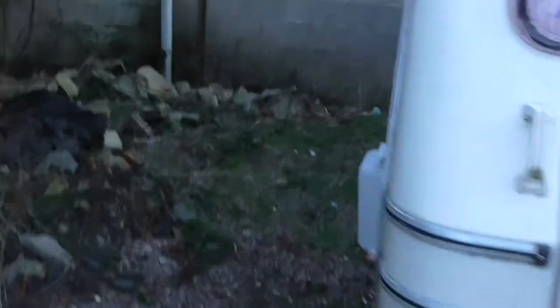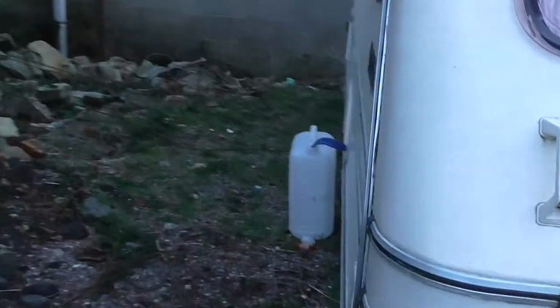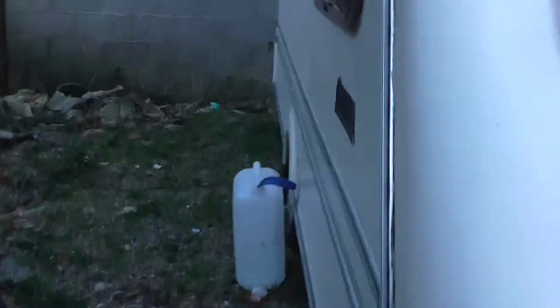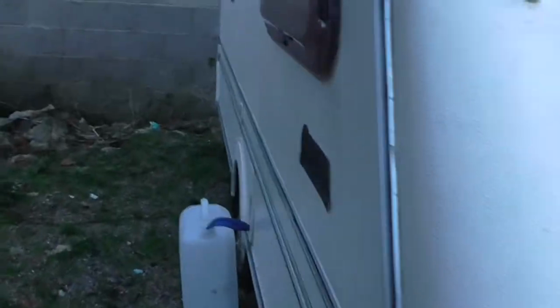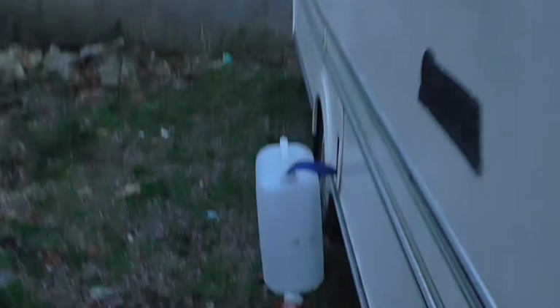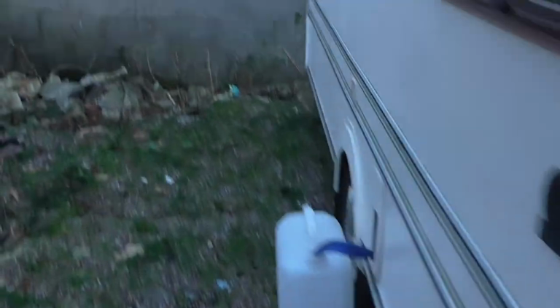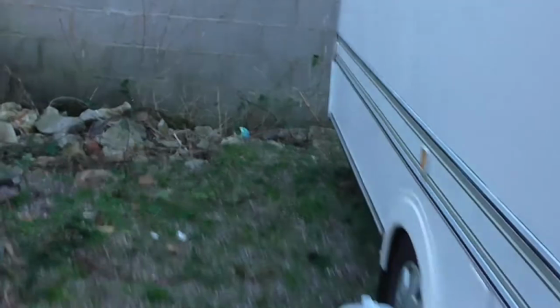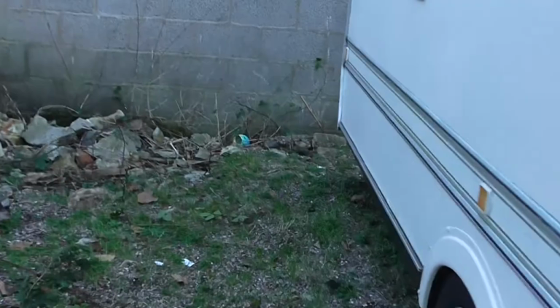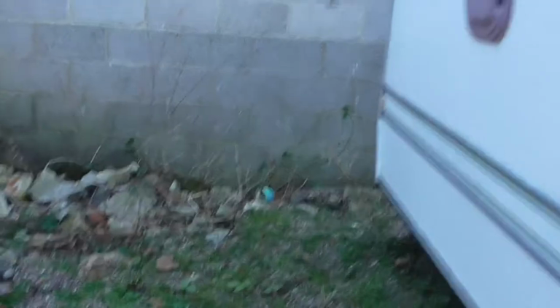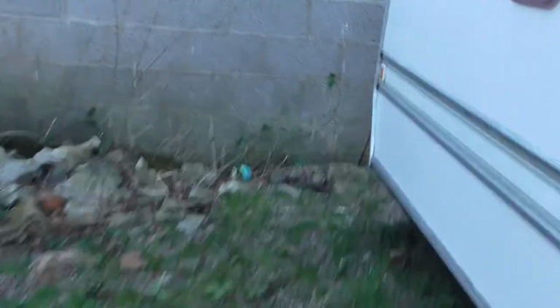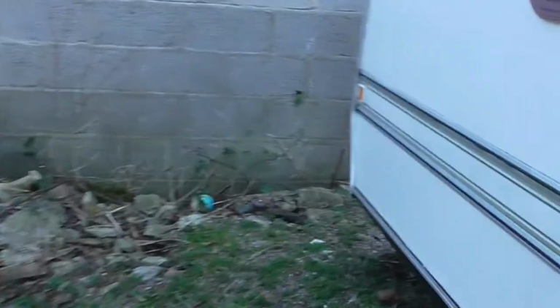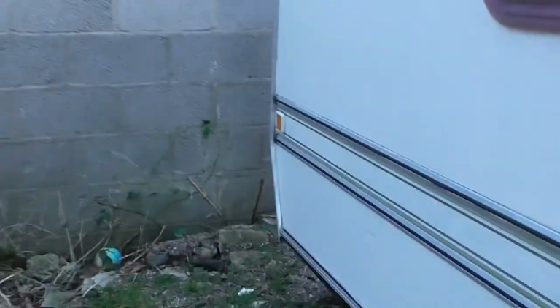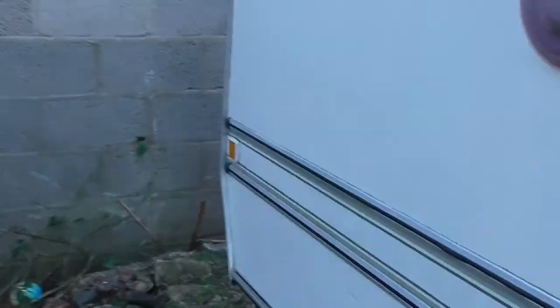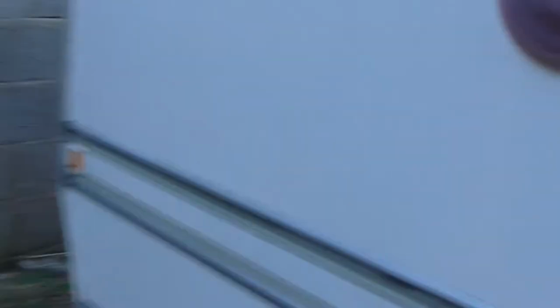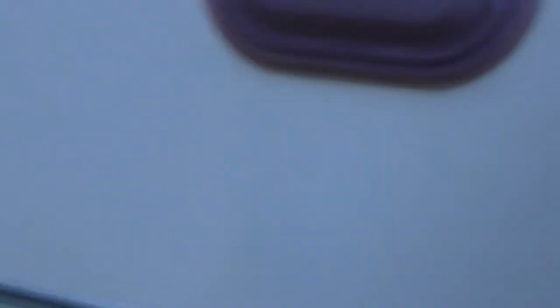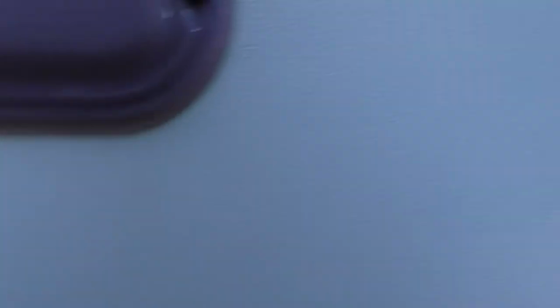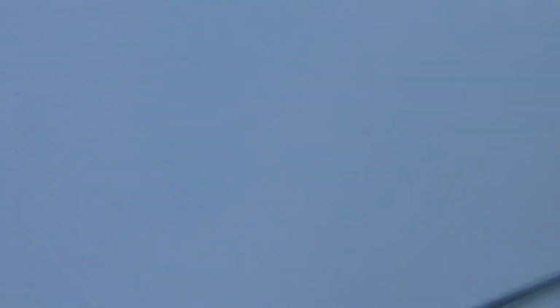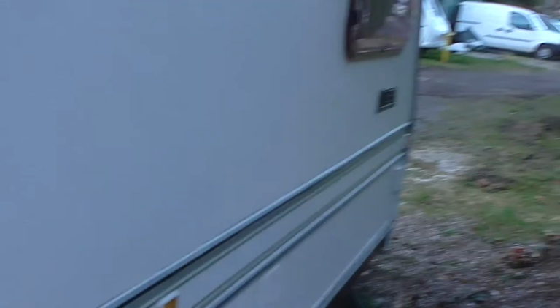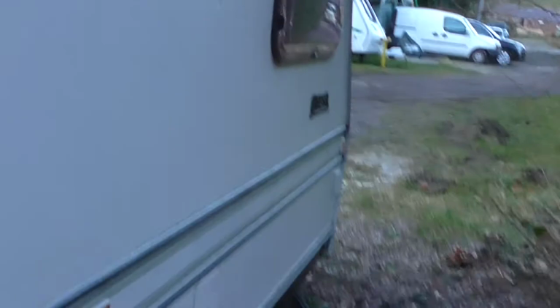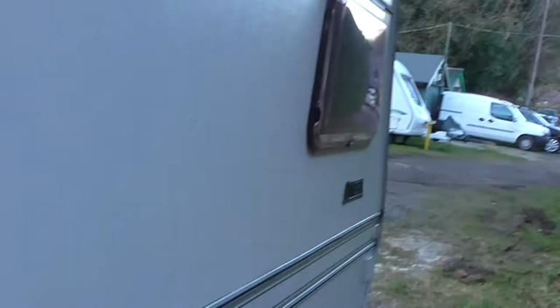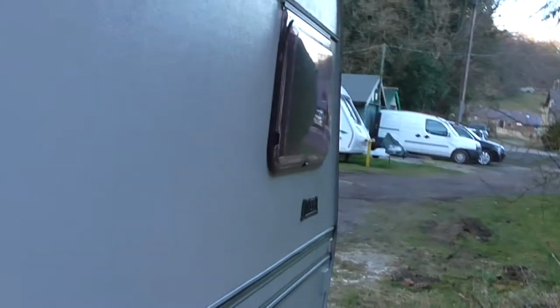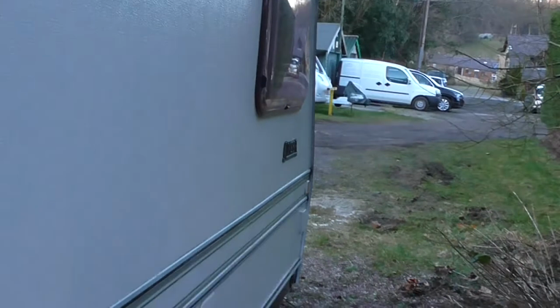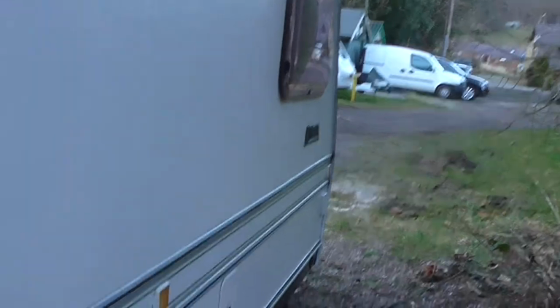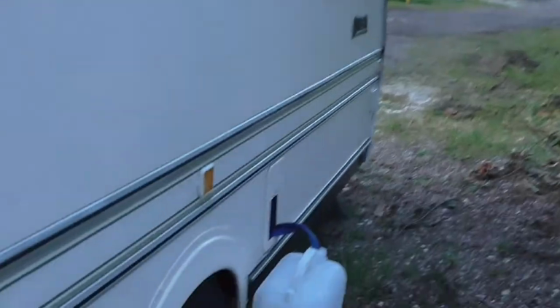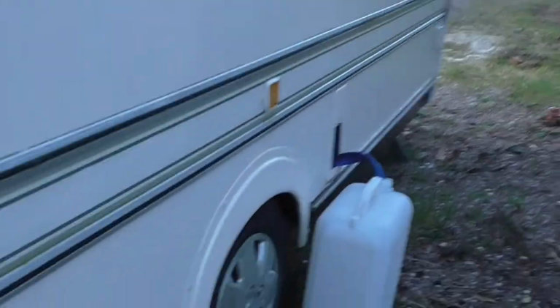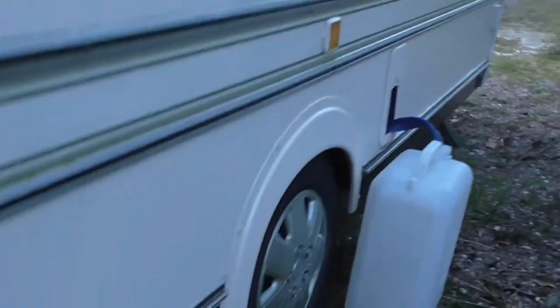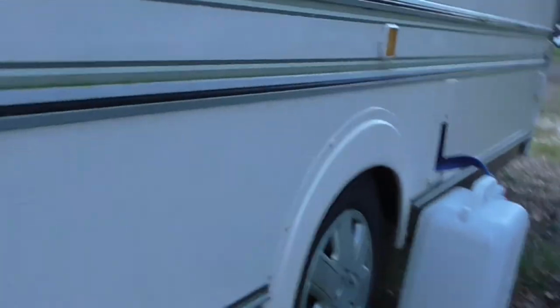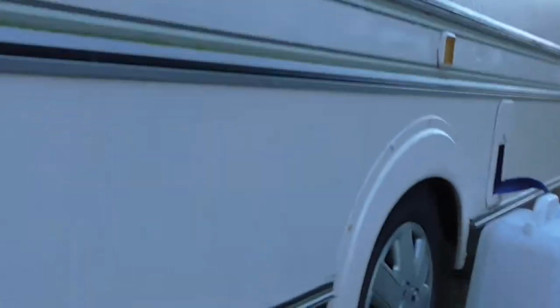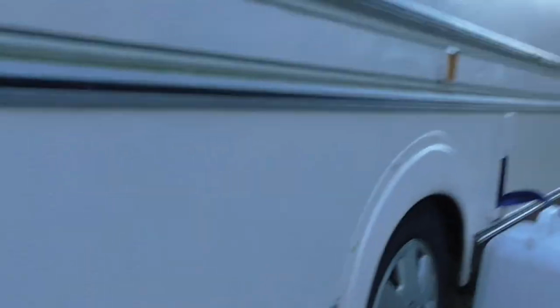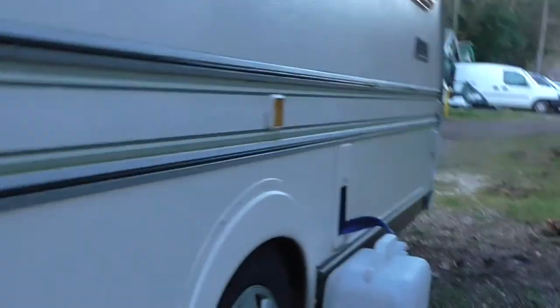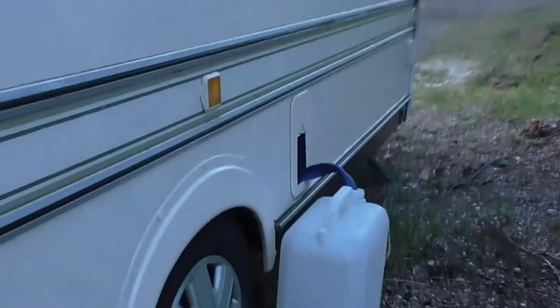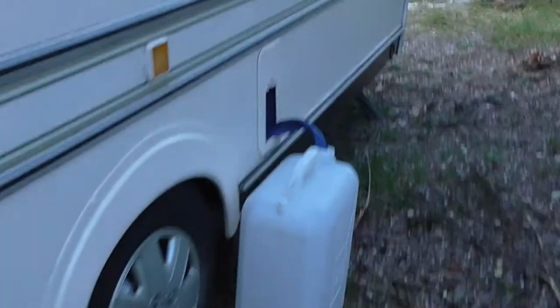I'll show you all the extras that are coming with the caravan. There's a microwave, electric cooker, barbecue set, etc. You'll see these shortly in another video.